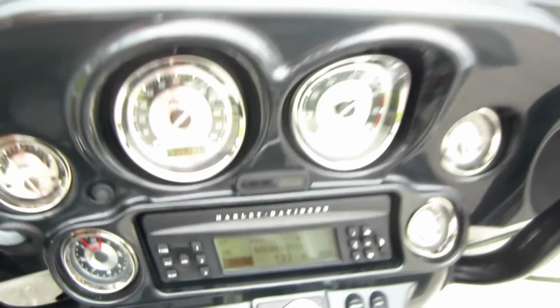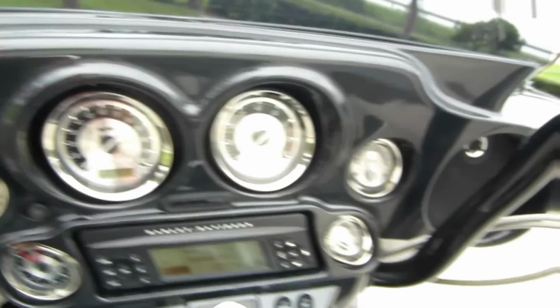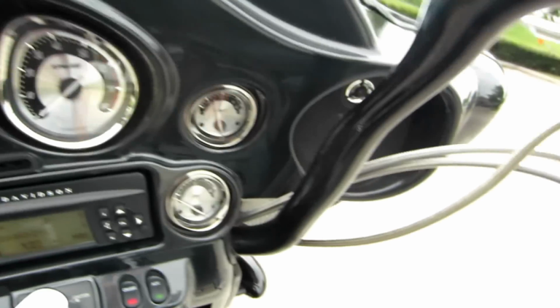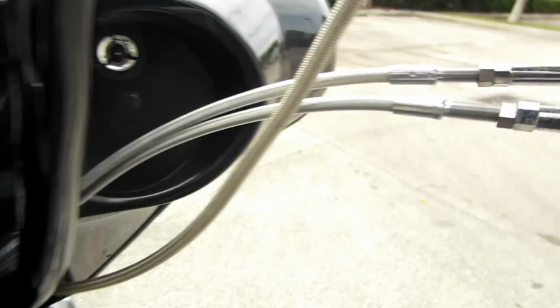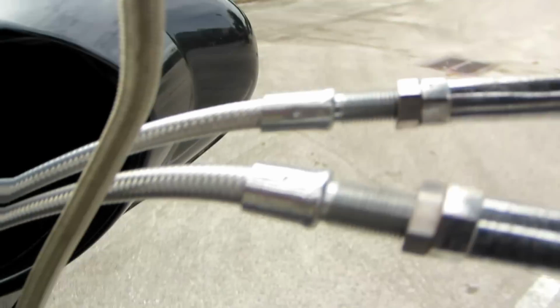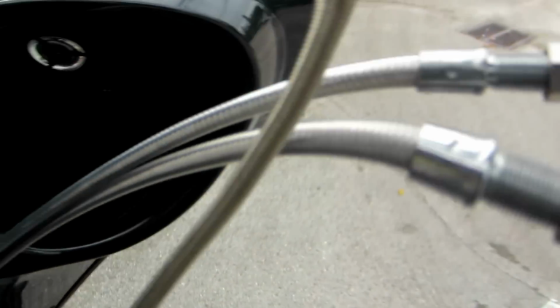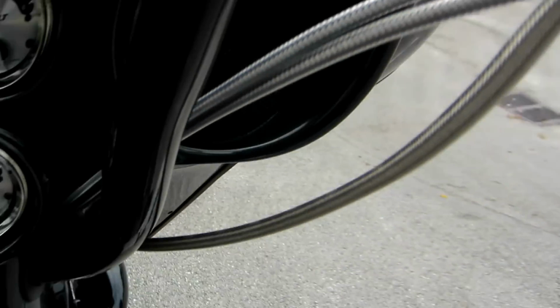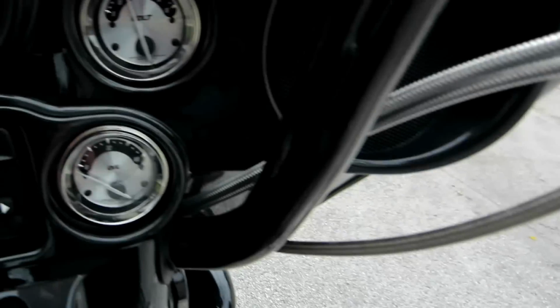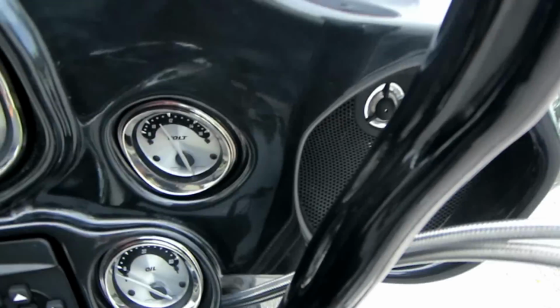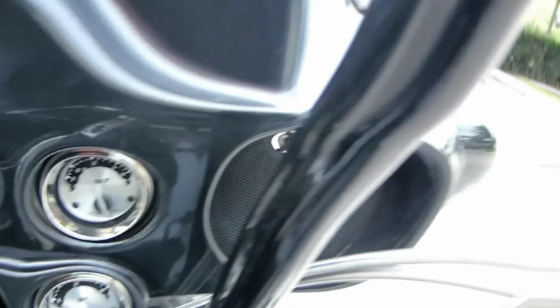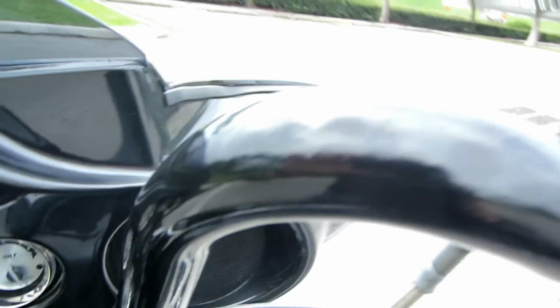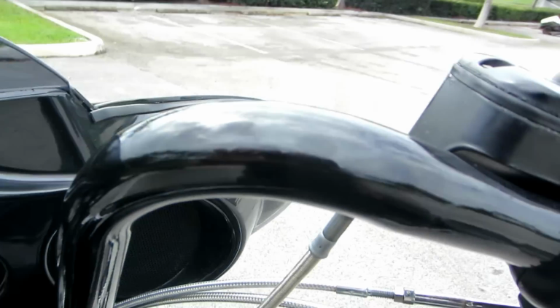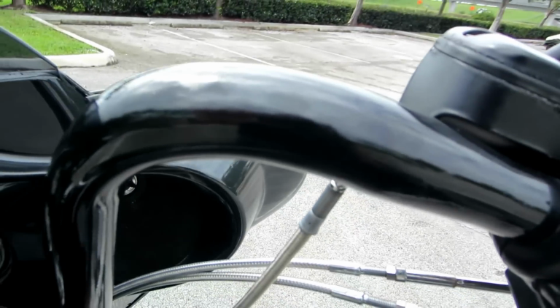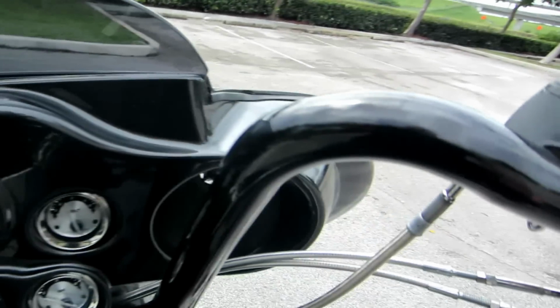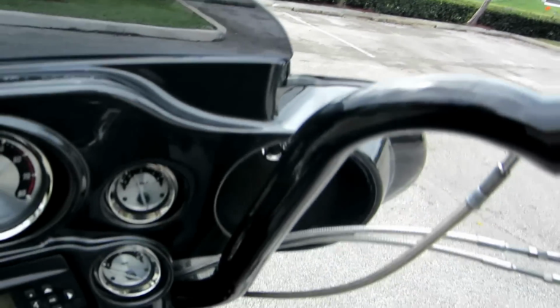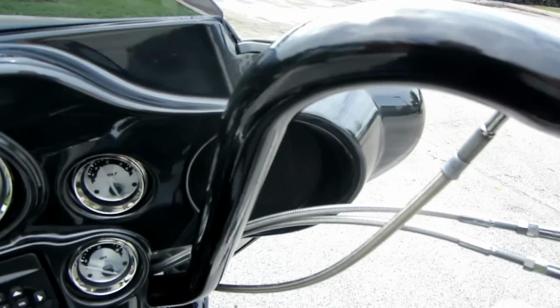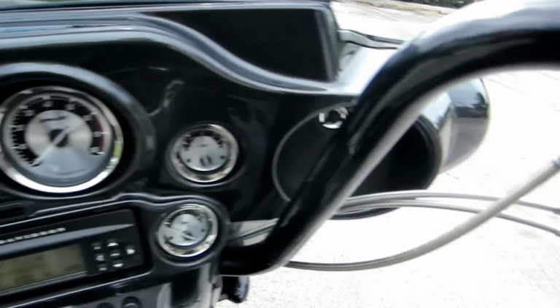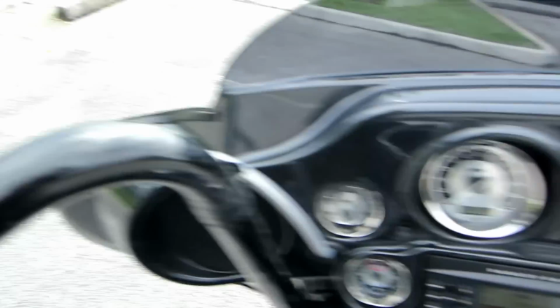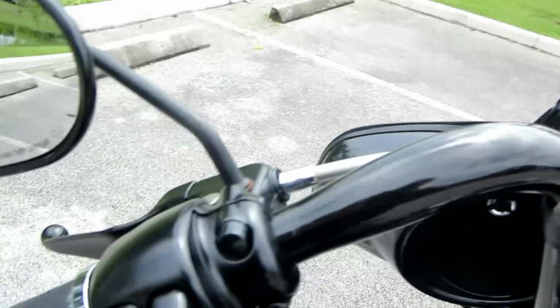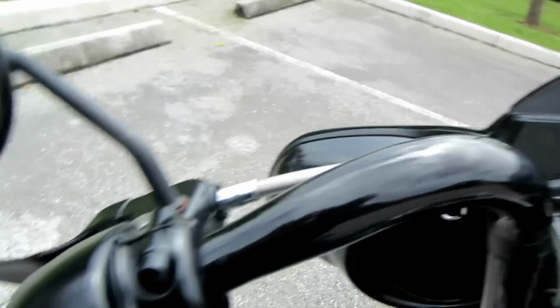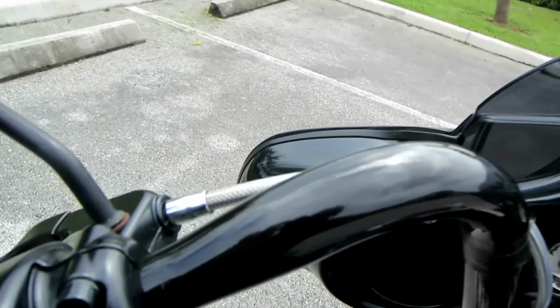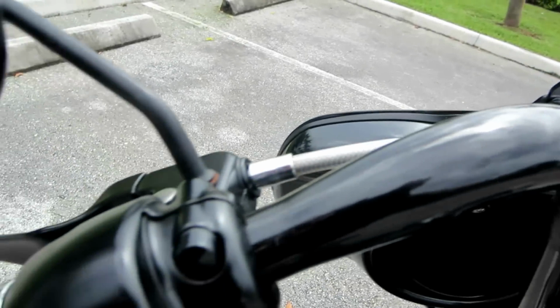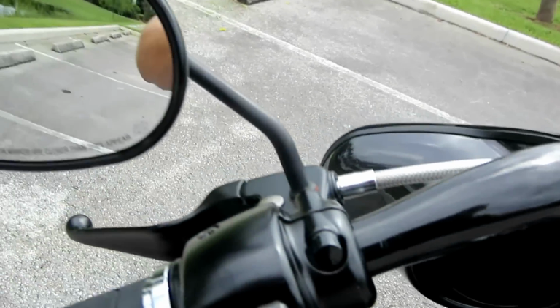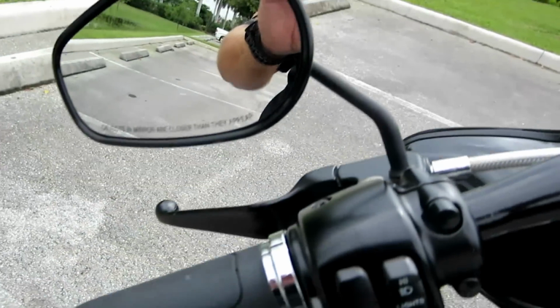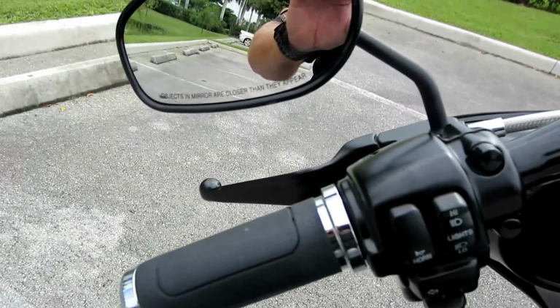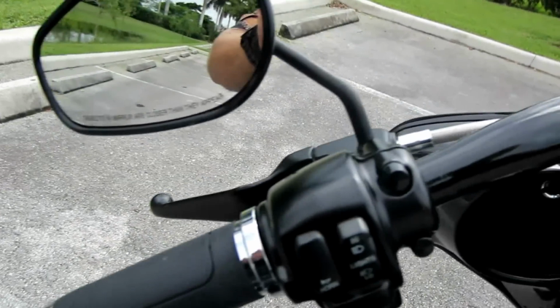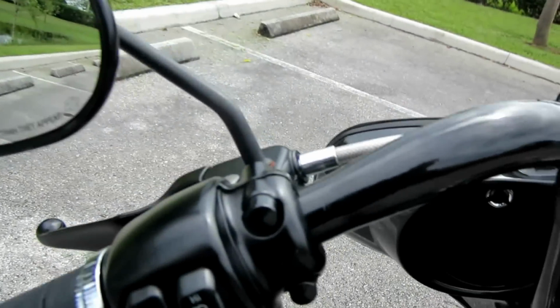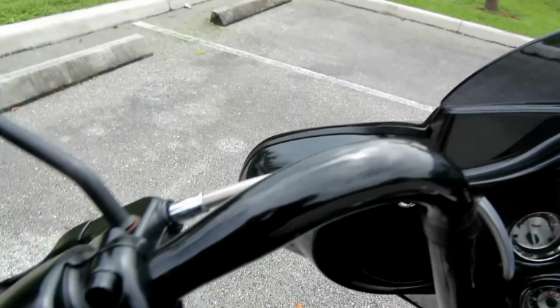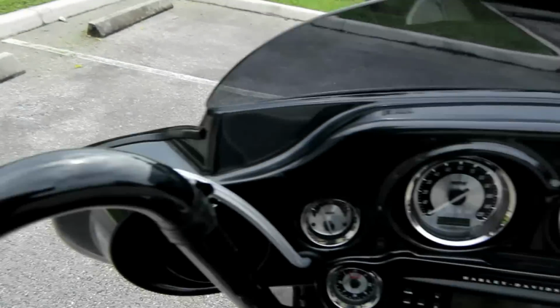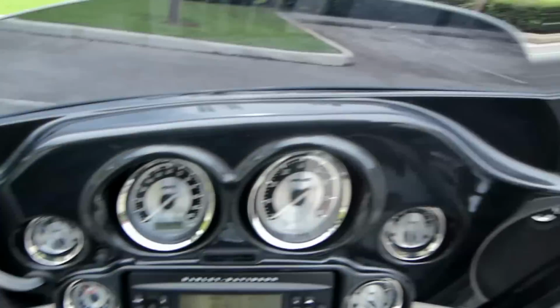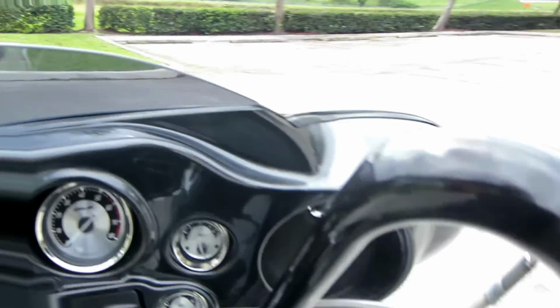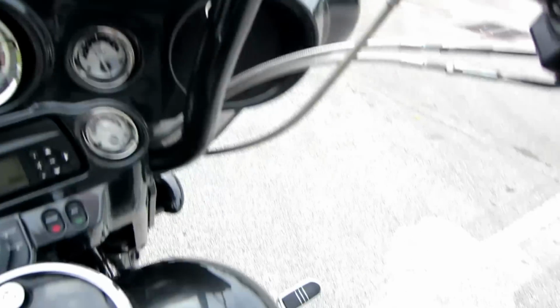Everywhere you go on this bike it's upgraded. Steel braided lines, internally wired, 14-inch mini ape hanger pullback bars. These things are awesome — they put you in a great cruising position without being overextended. Makes it super comfortable.